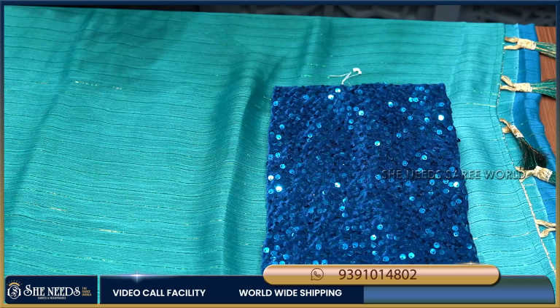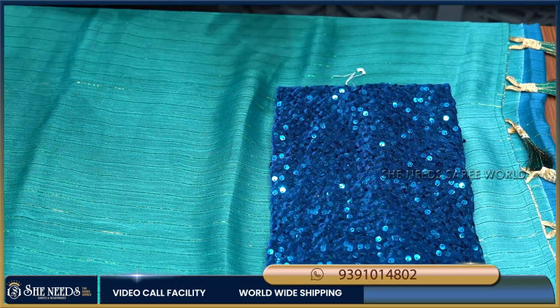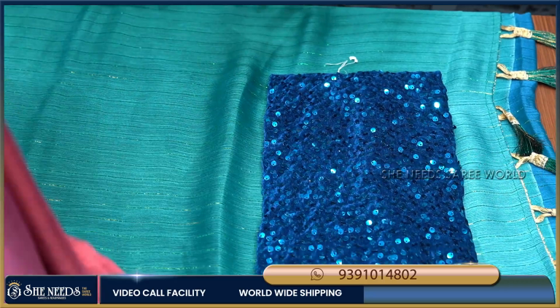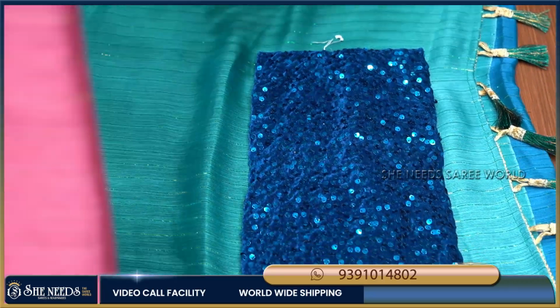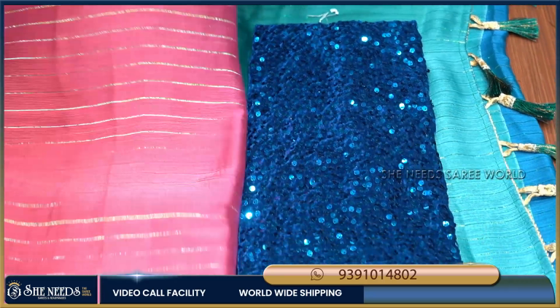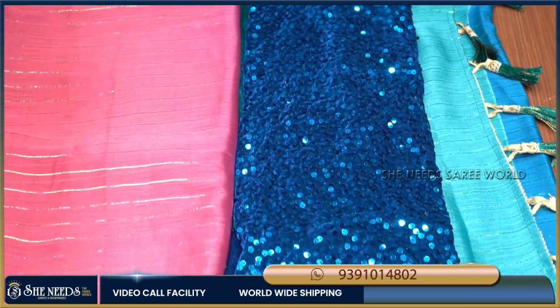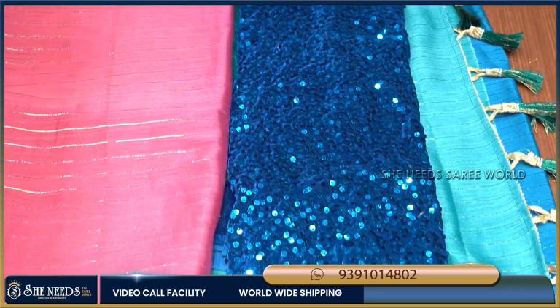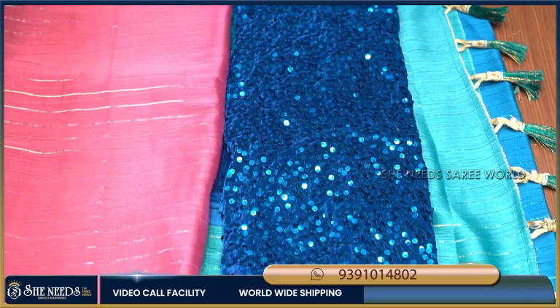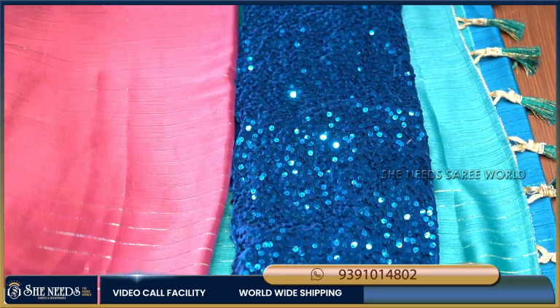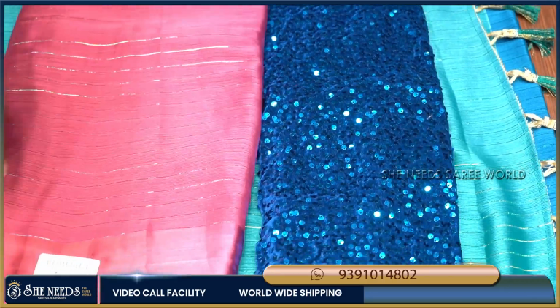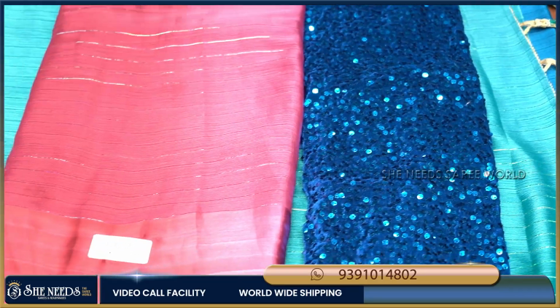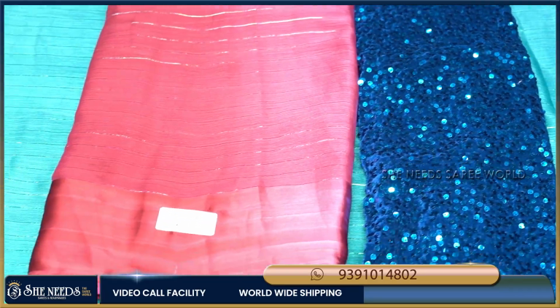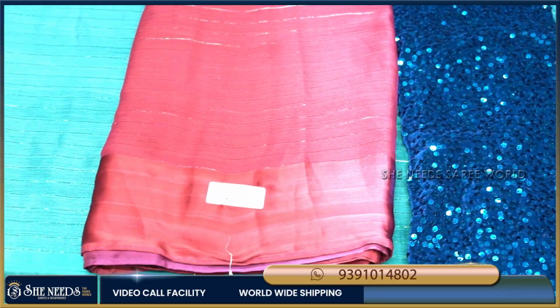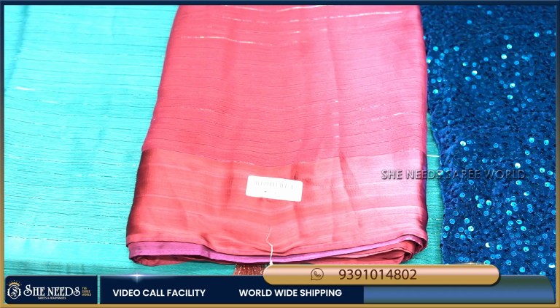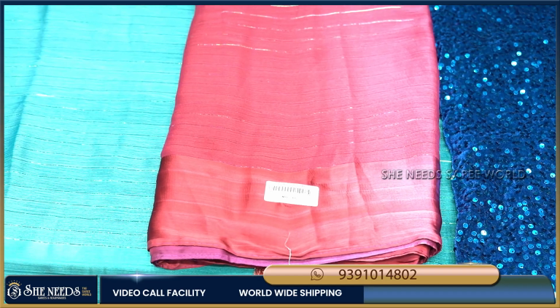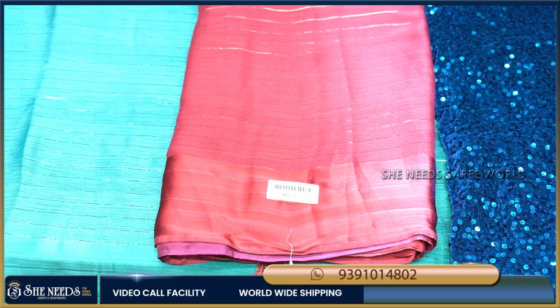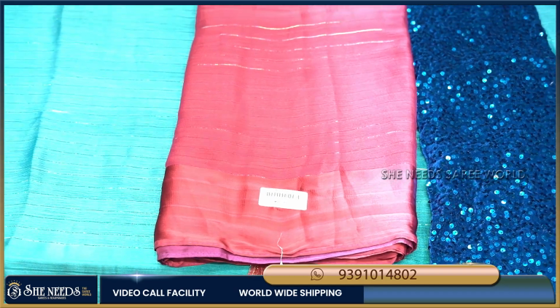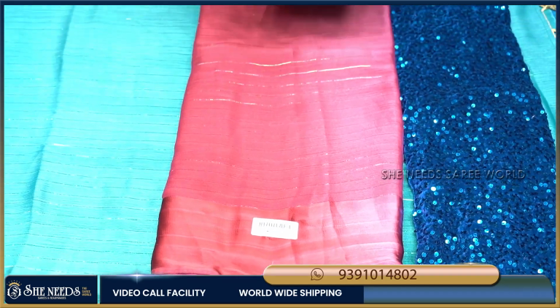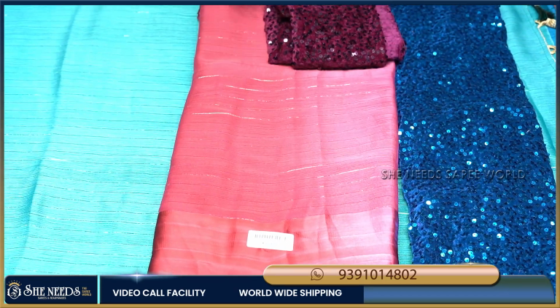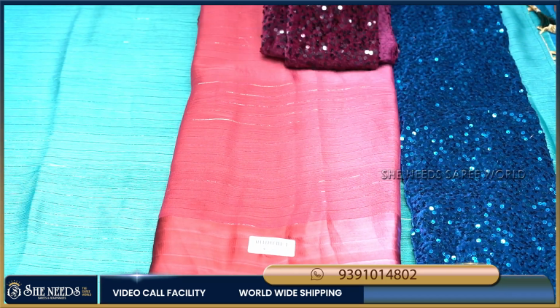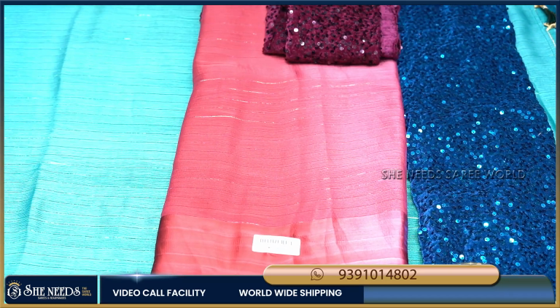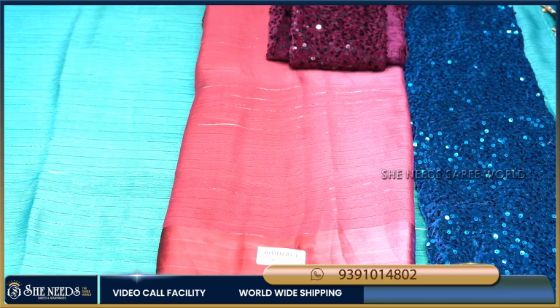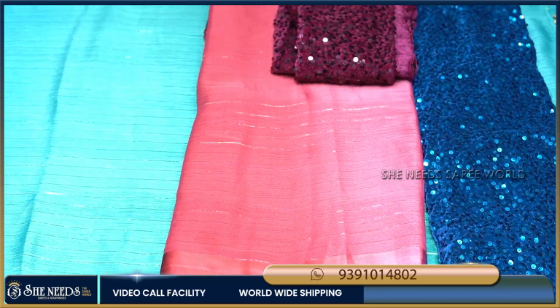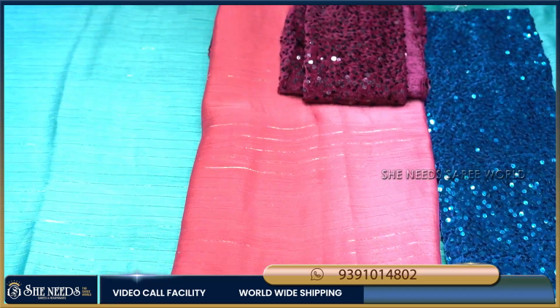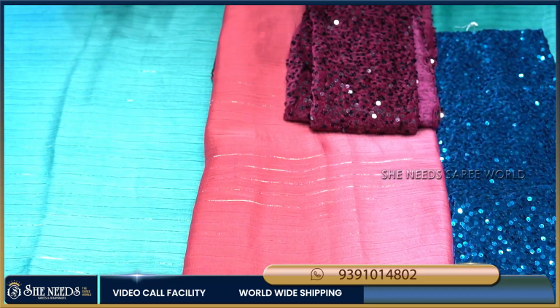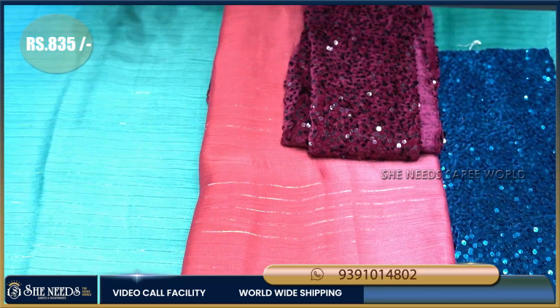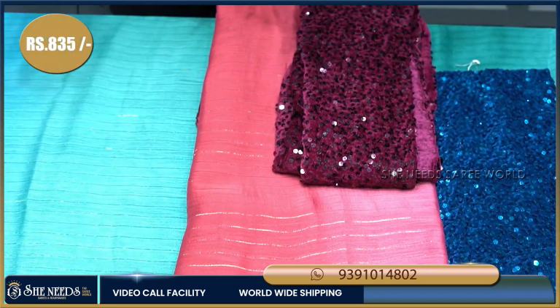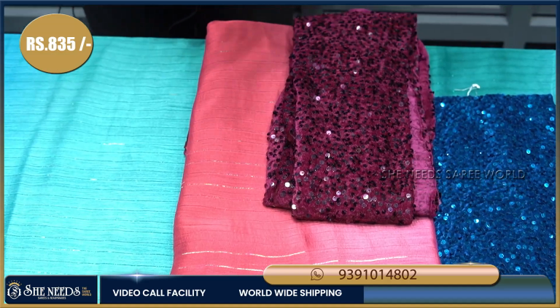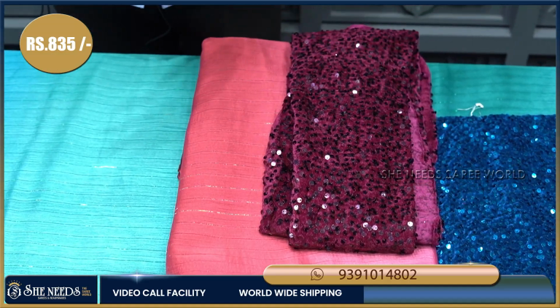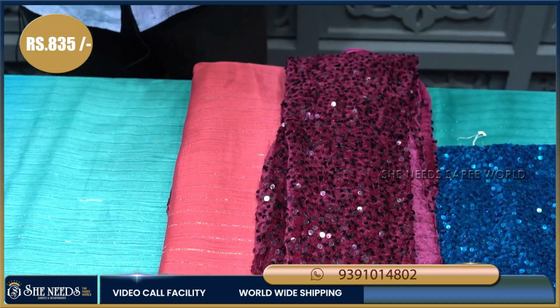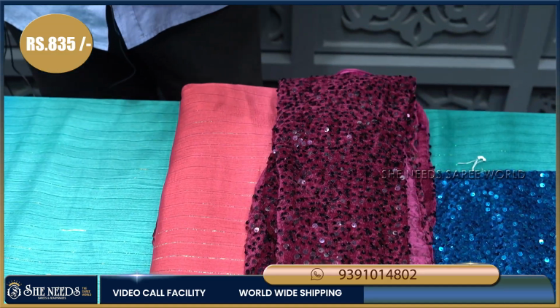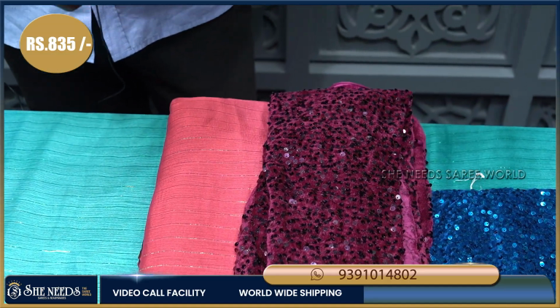These are the color options. I will highlight them. It is about 835 rupees and the price is very reasonable.